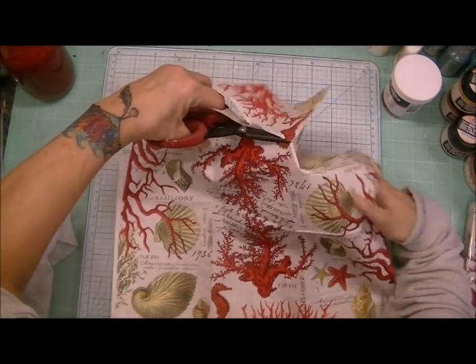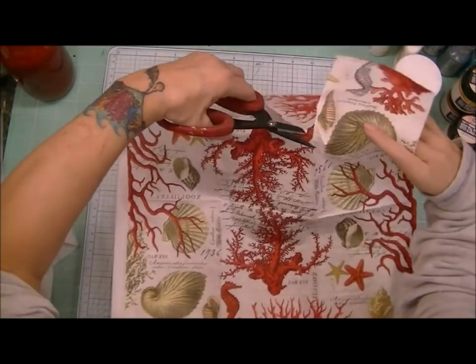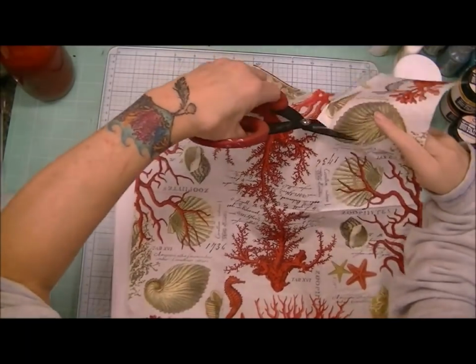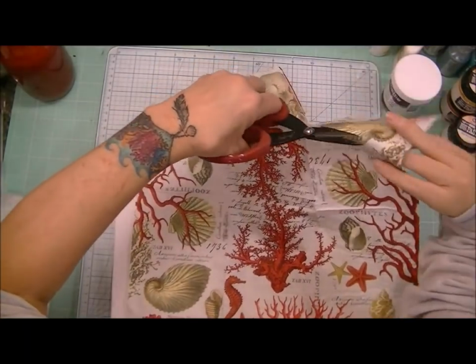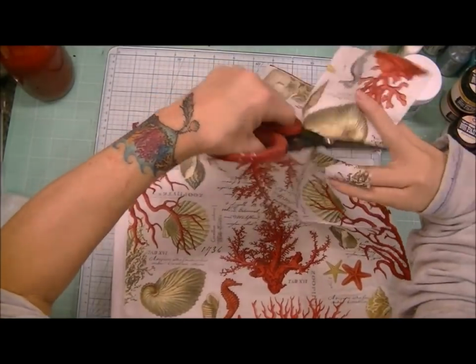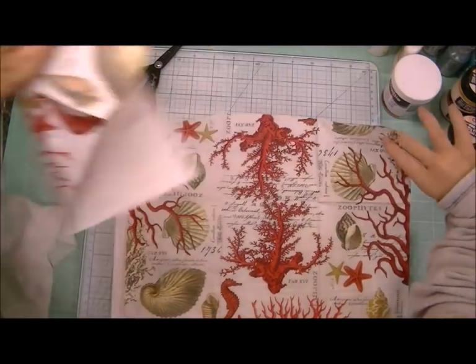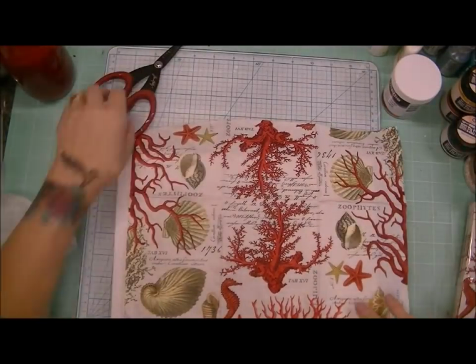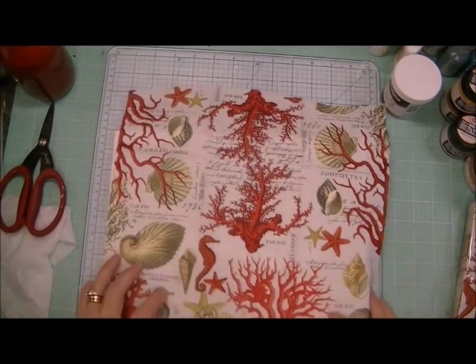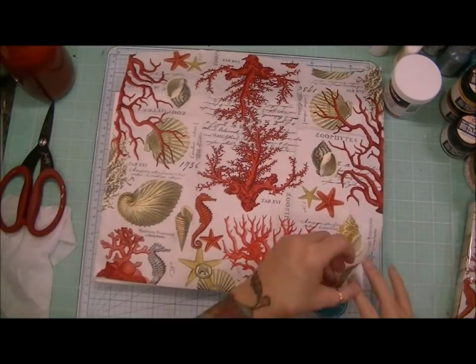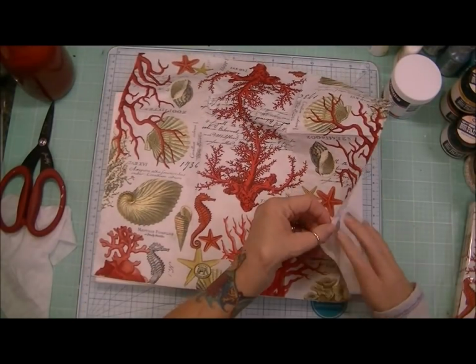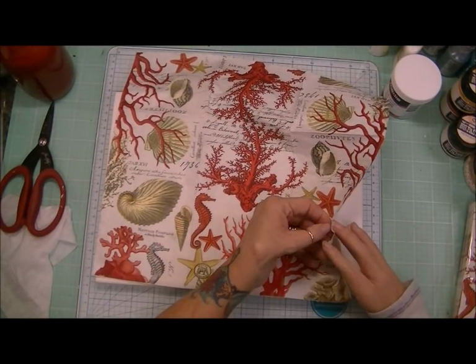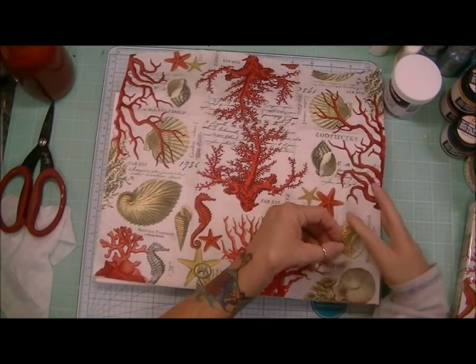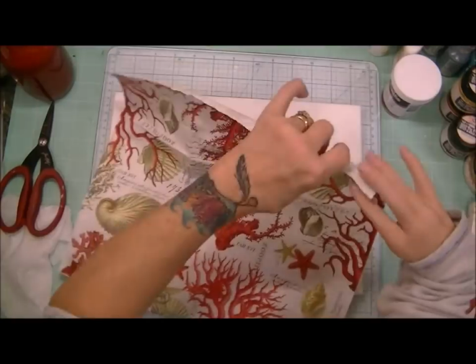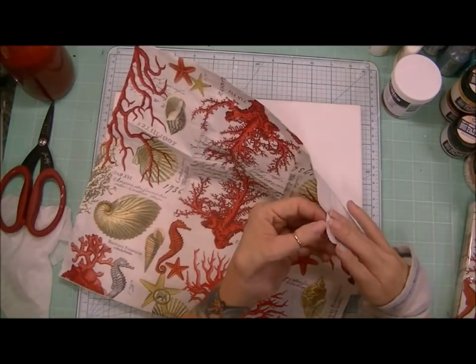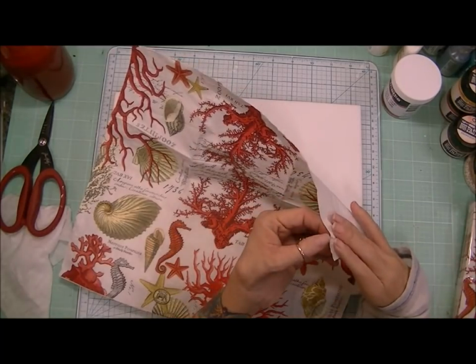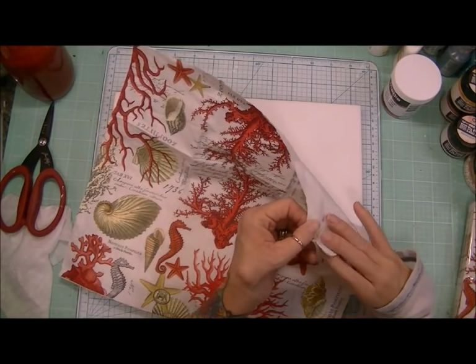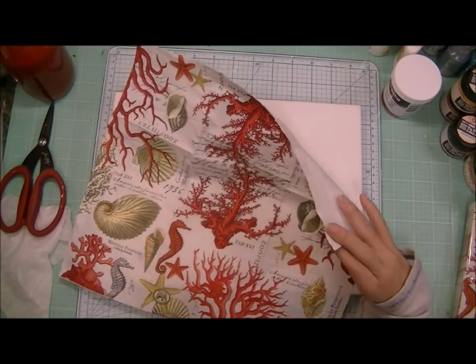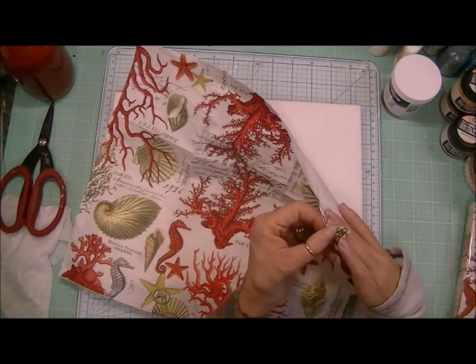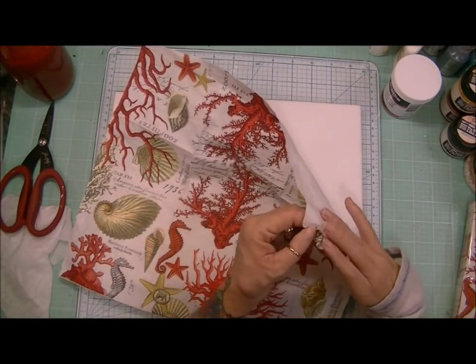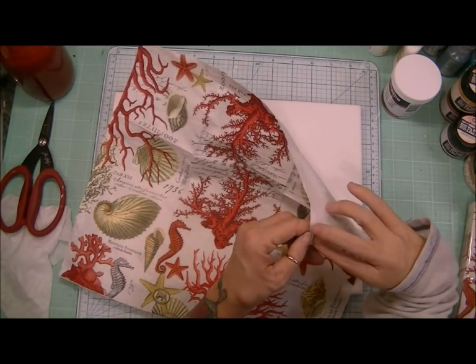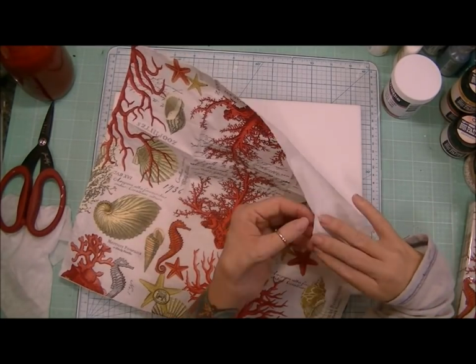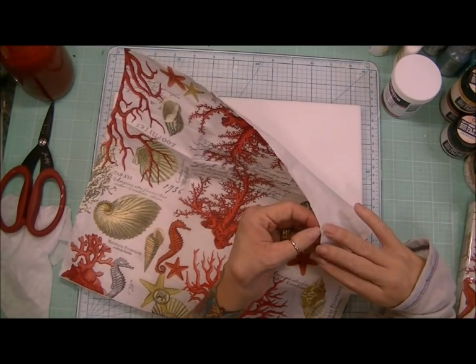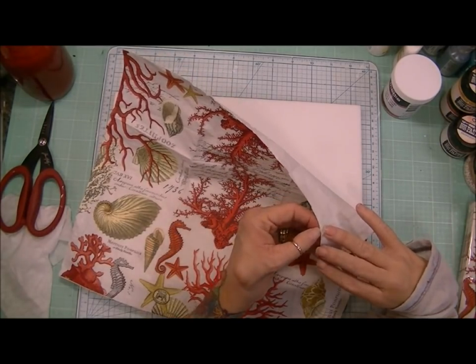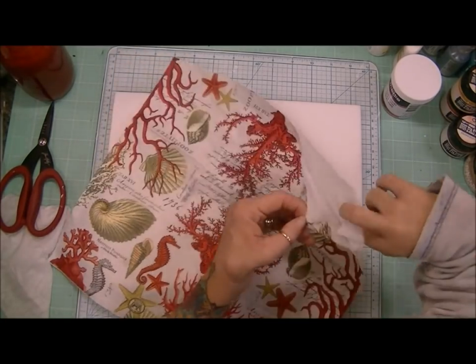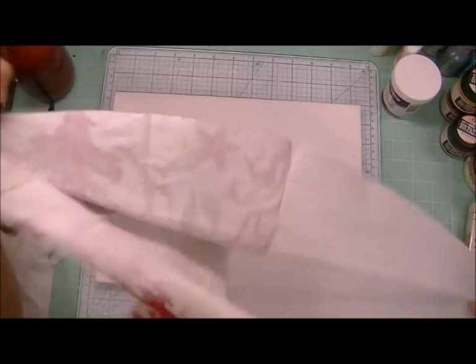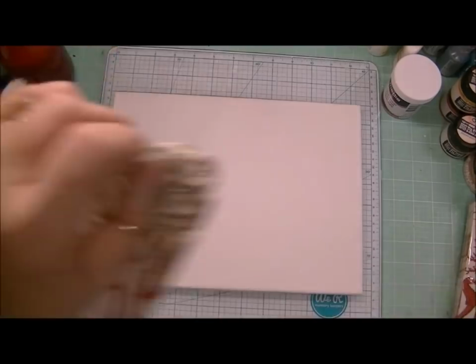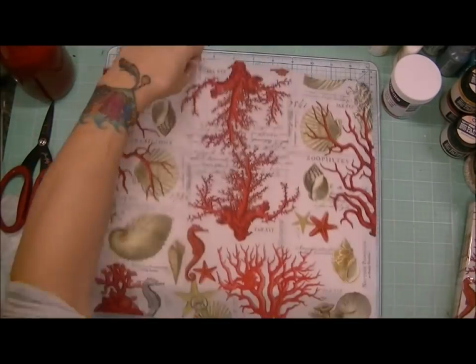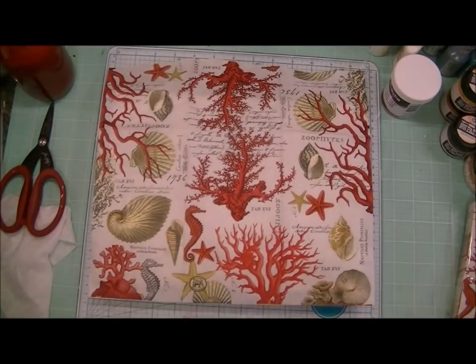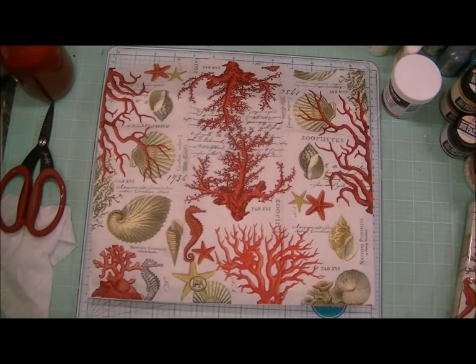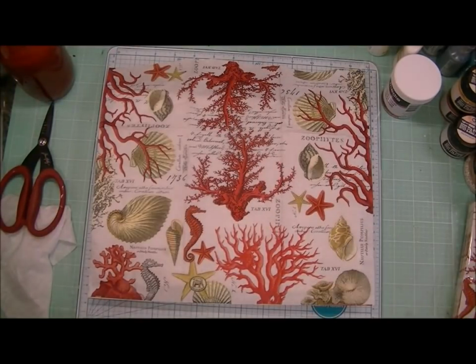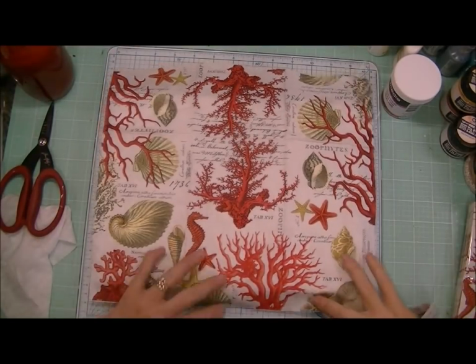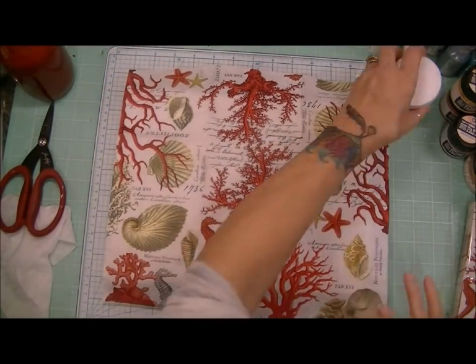It just matches my kitchen, those colors. So I could have just slapped the napkin on the canvas and hung it up like that and it would have looked so nice in my kitchen.